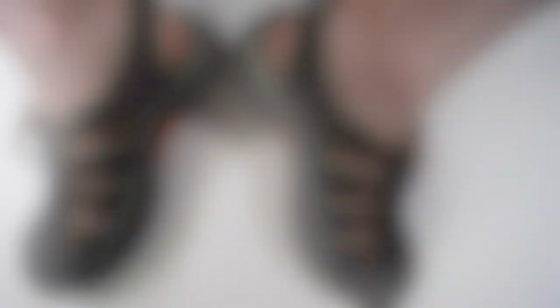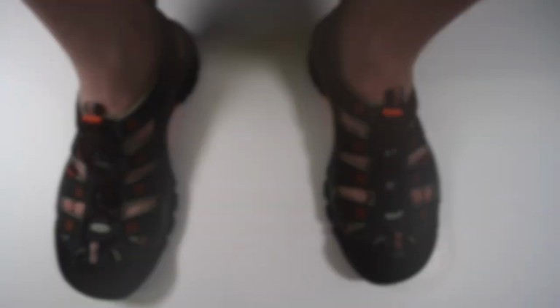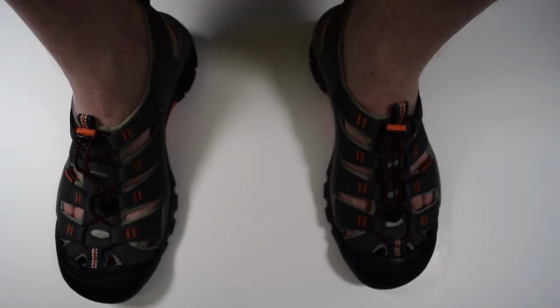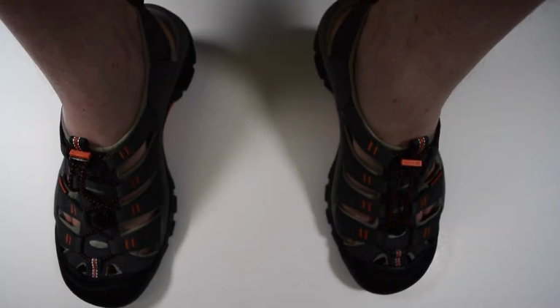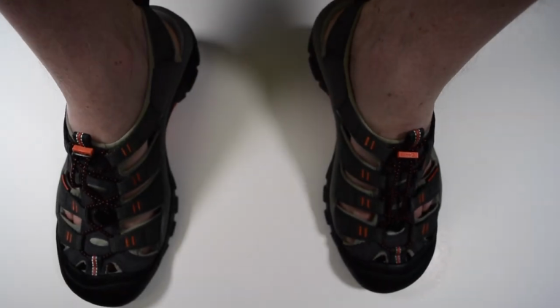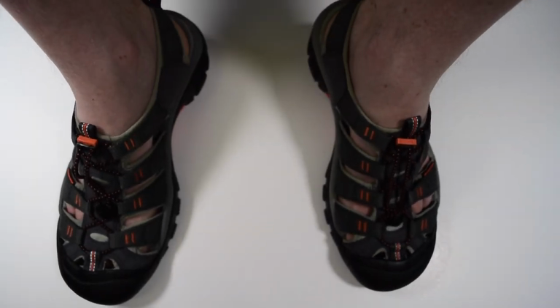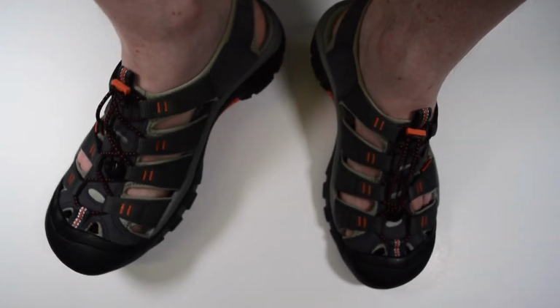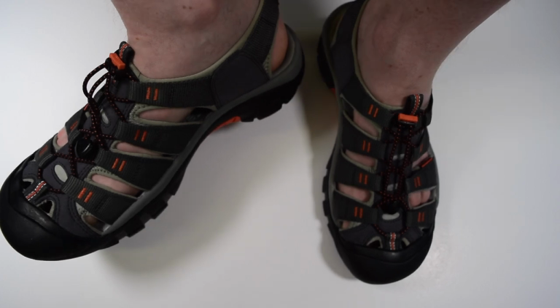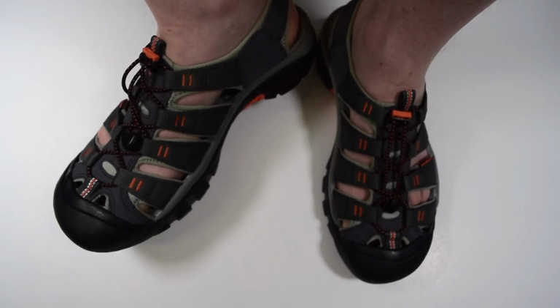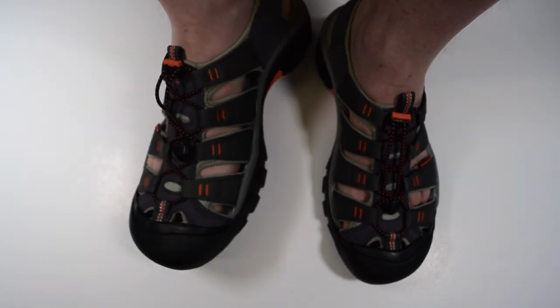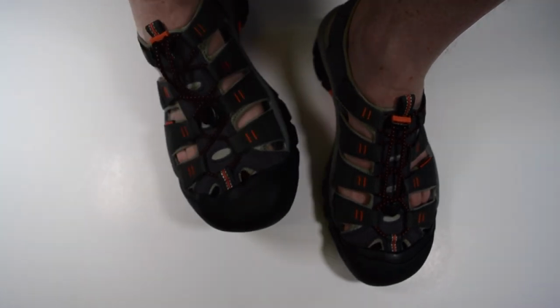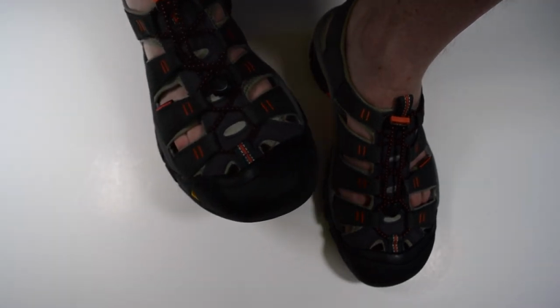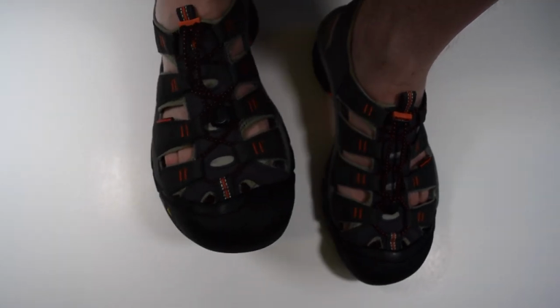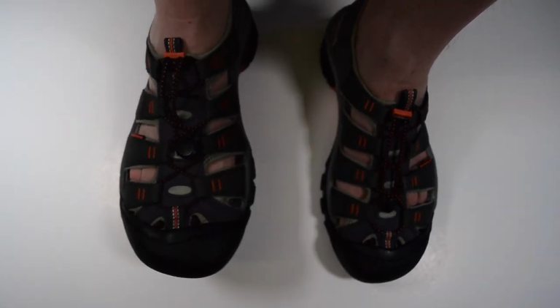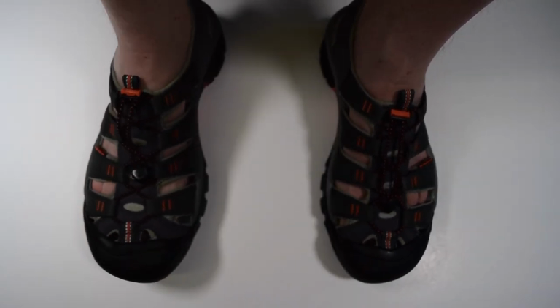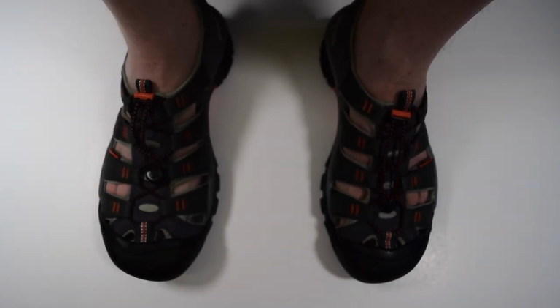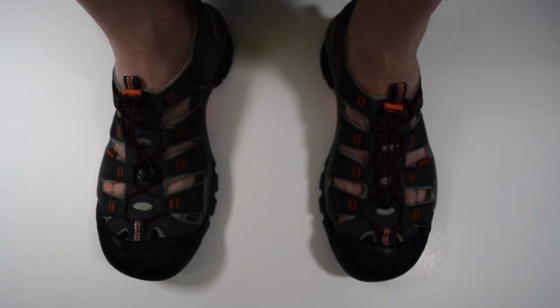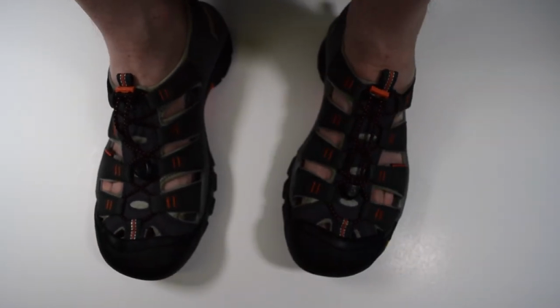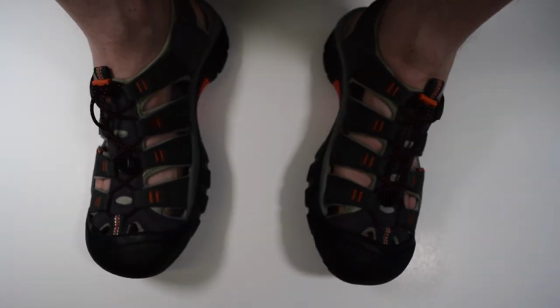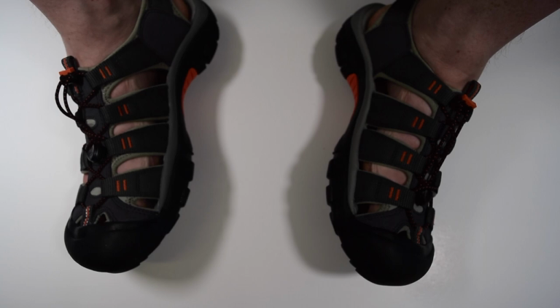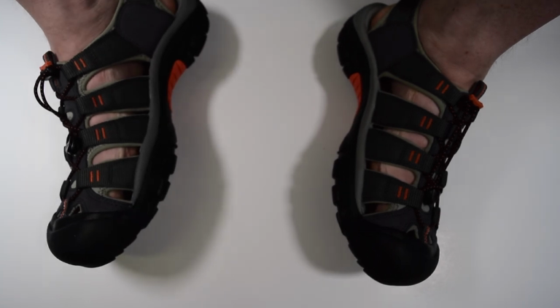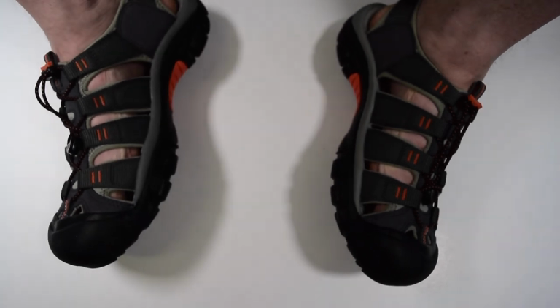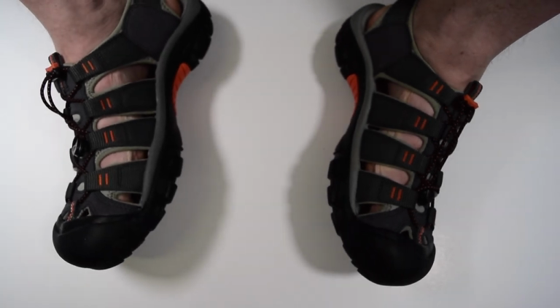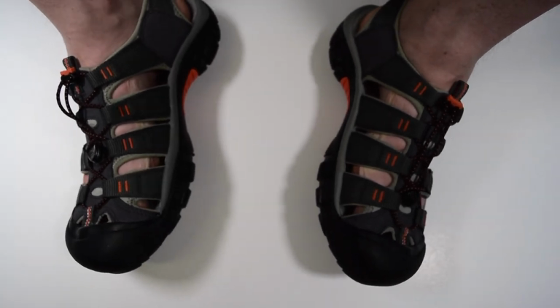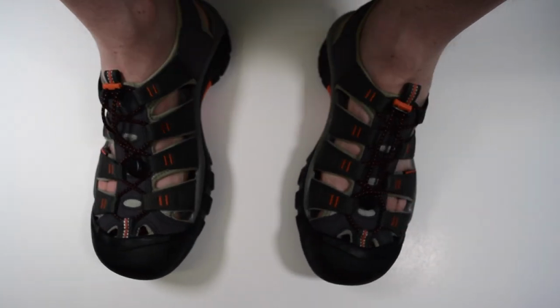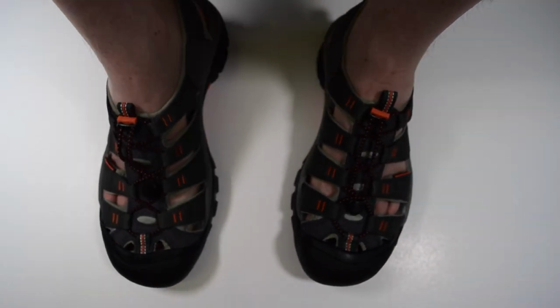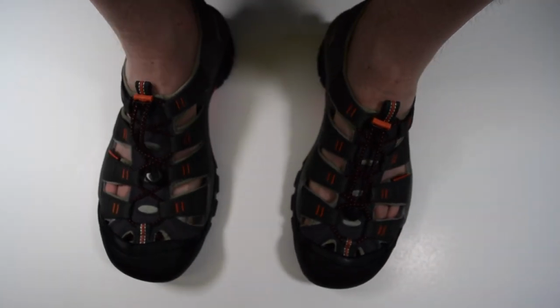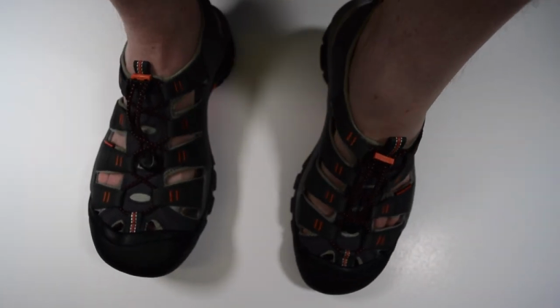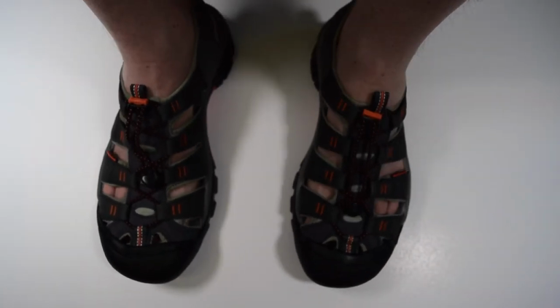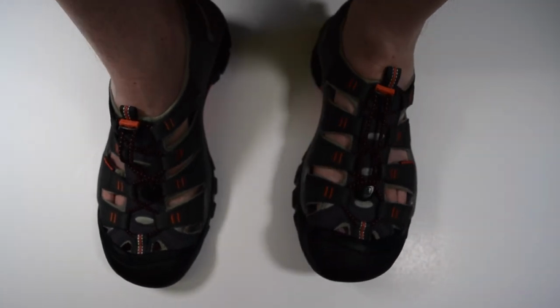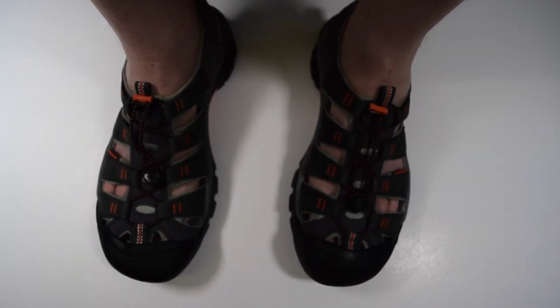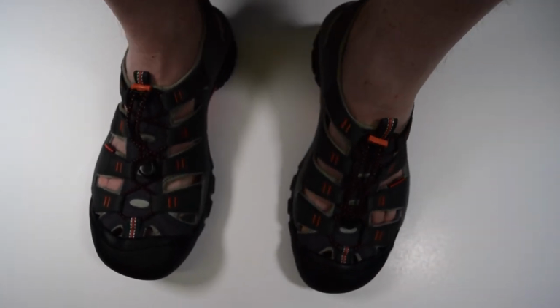All these features and overall durability do come at a slight cost. In size 10 men's, these guys weigh in at 1 pound per sandal. This weight can take some getting used to, but it is a small price to pay for such an amazing sandal.